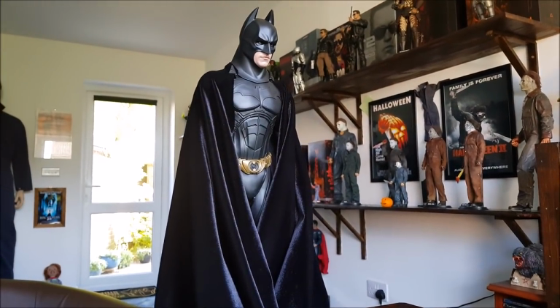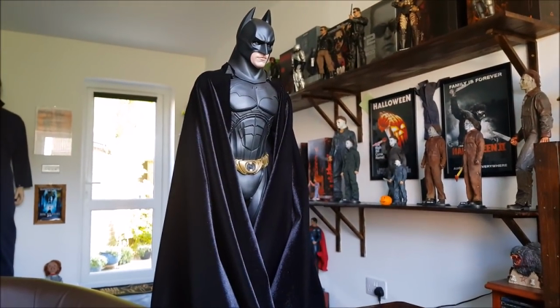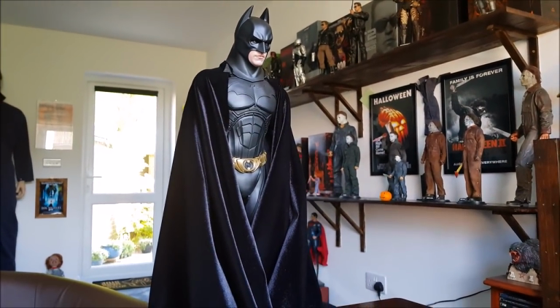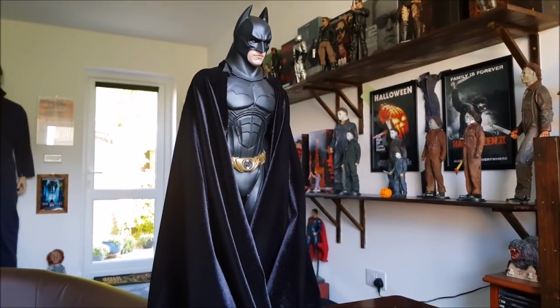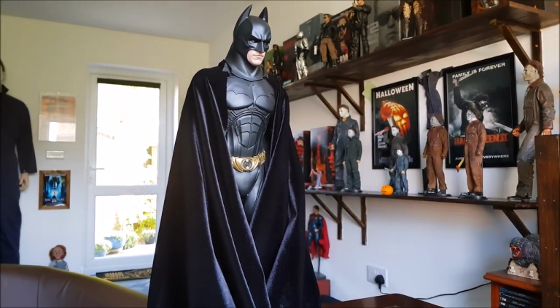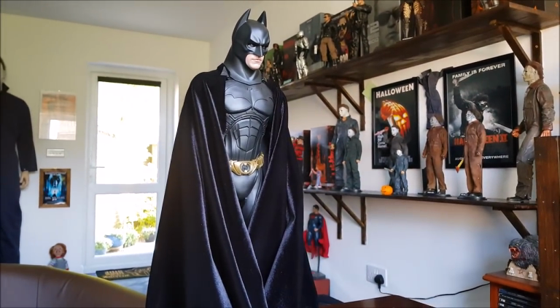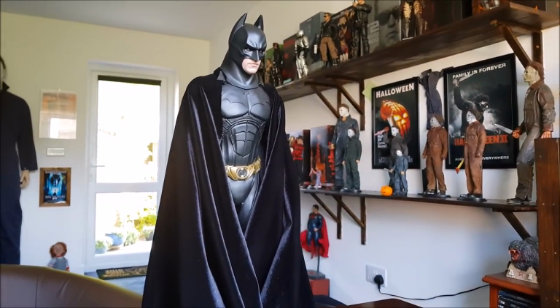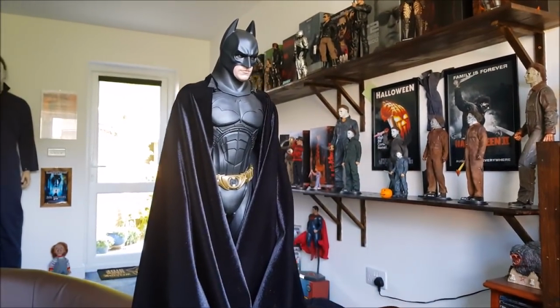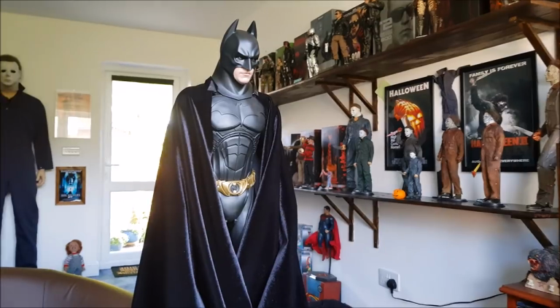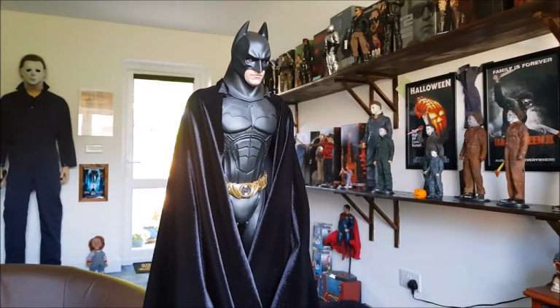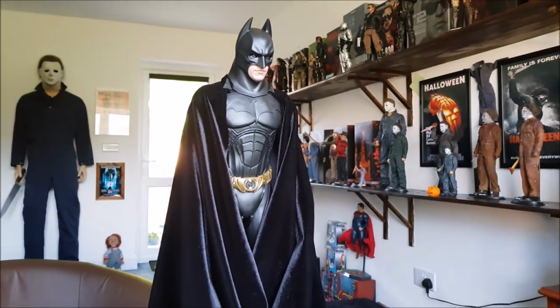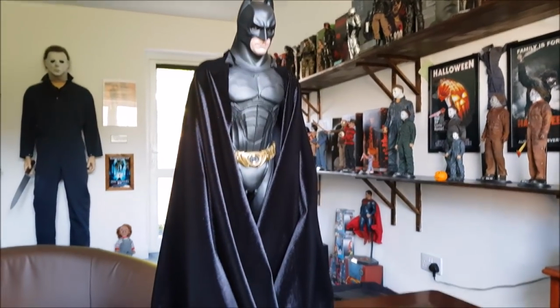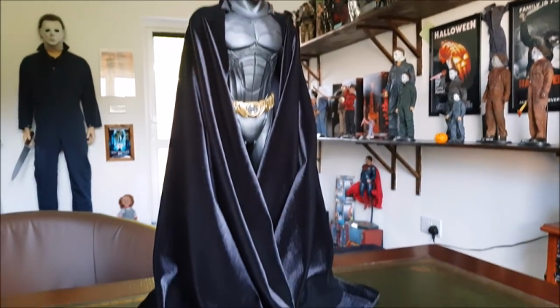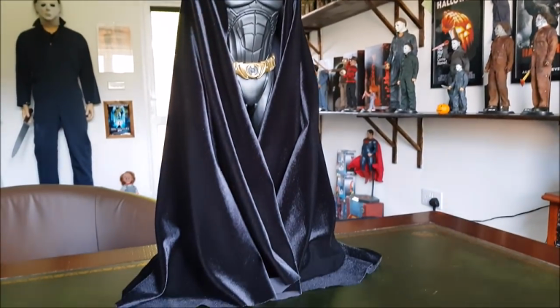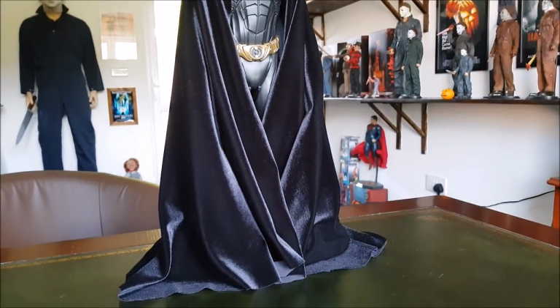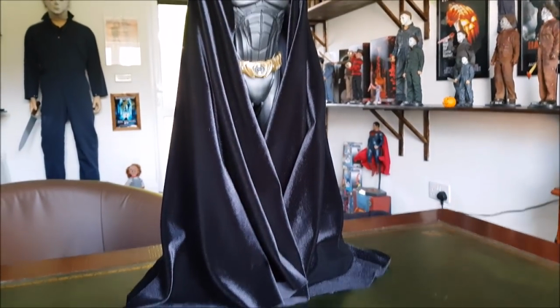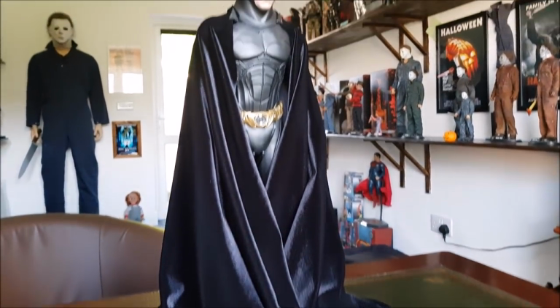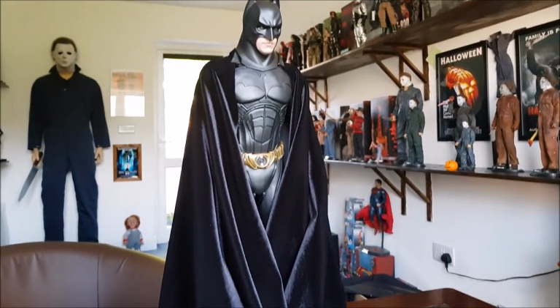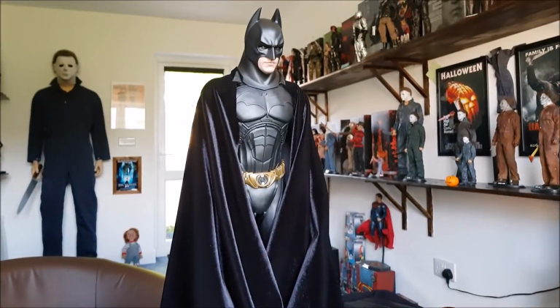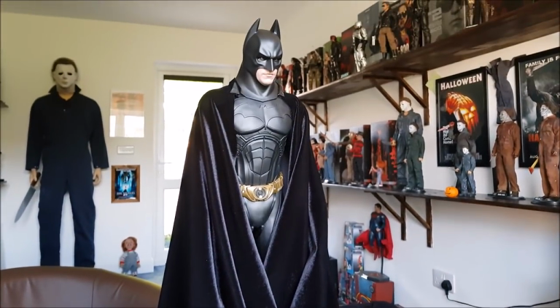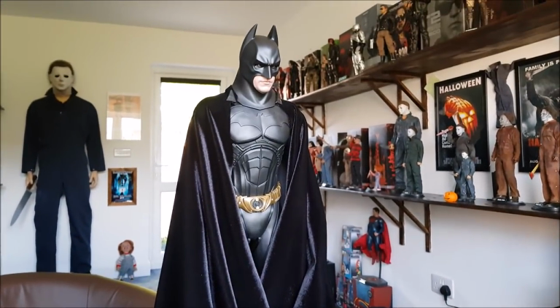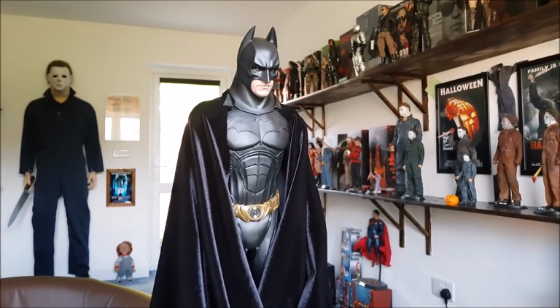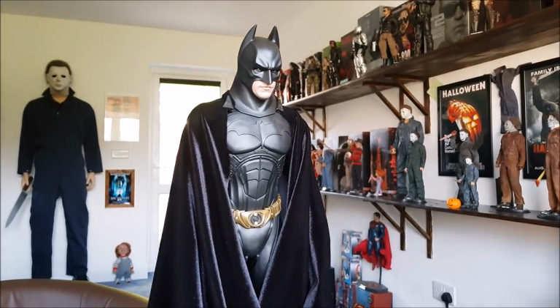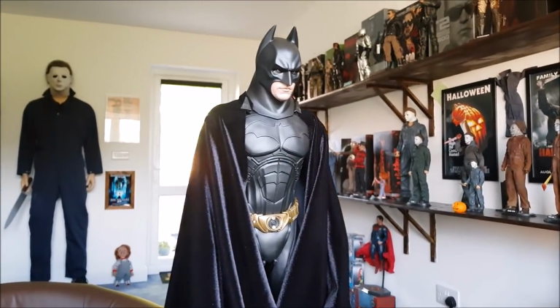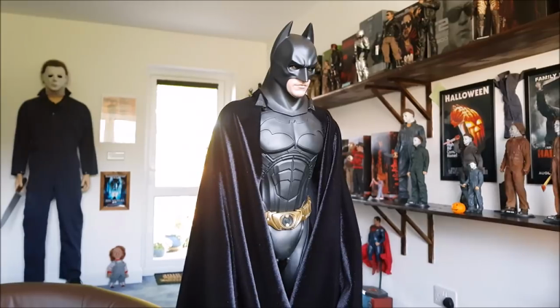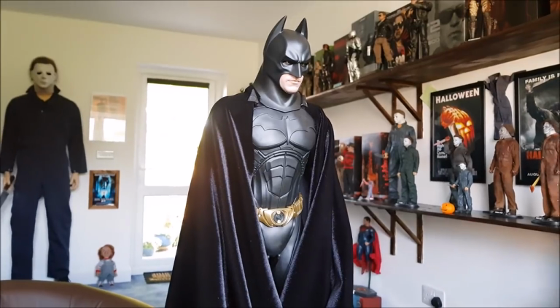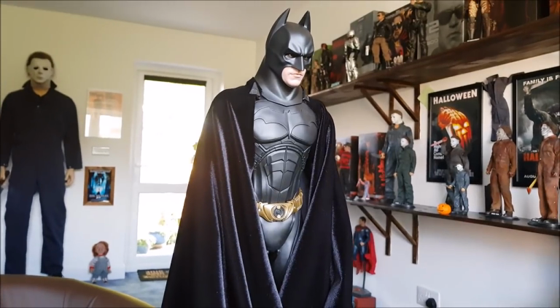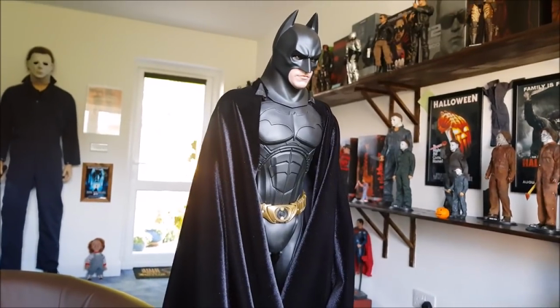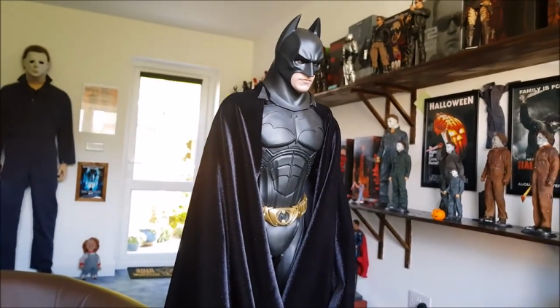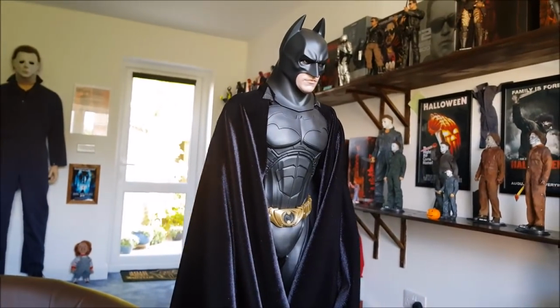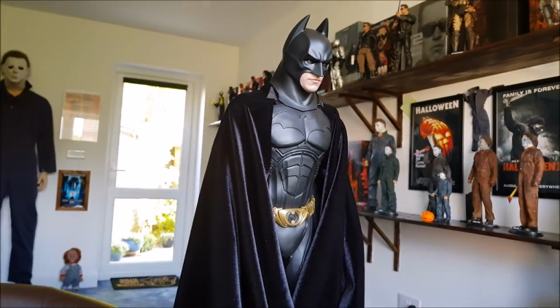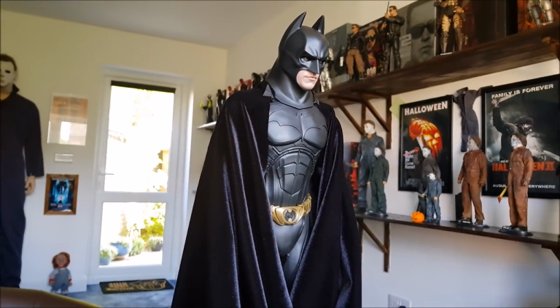Just wanted to let you see how it looks, because I know a lot of you are anxious to see this particular Batman with a nice custom cape on him. I'm pretty sure it's the first time you're seeing it.